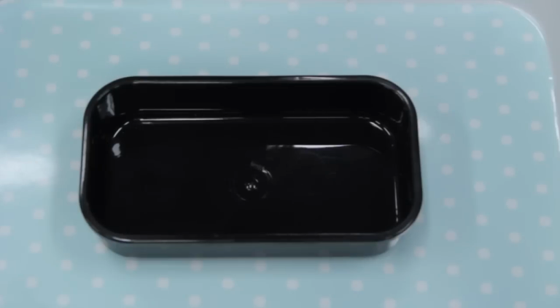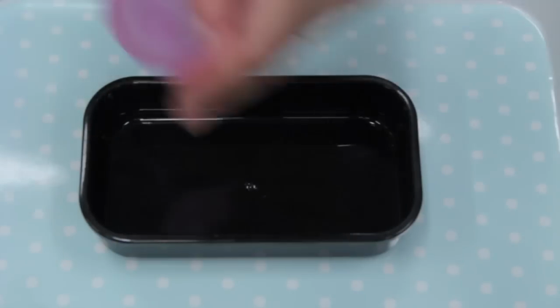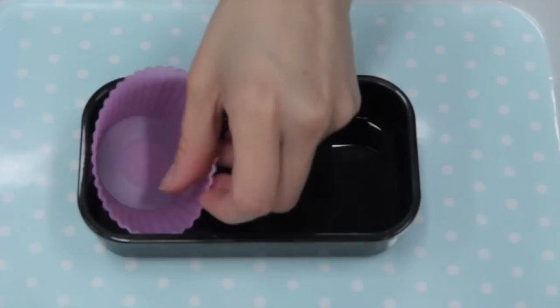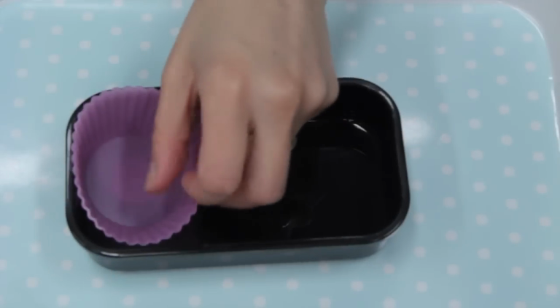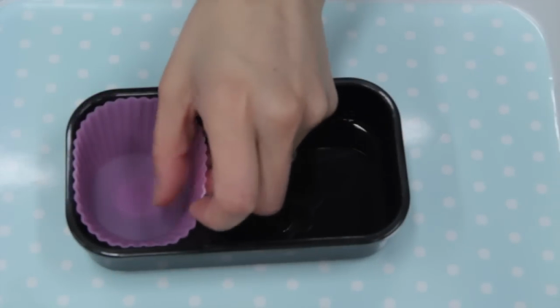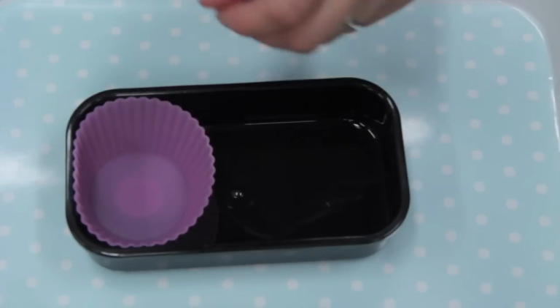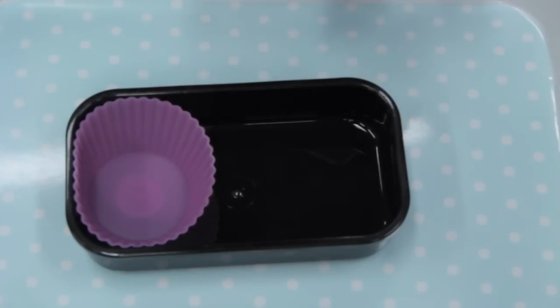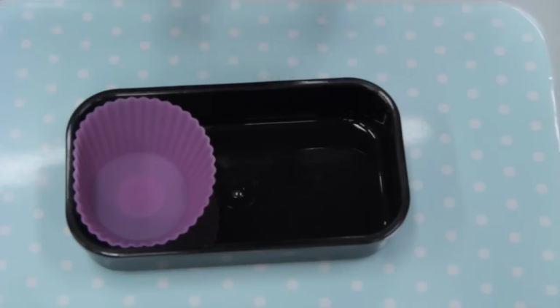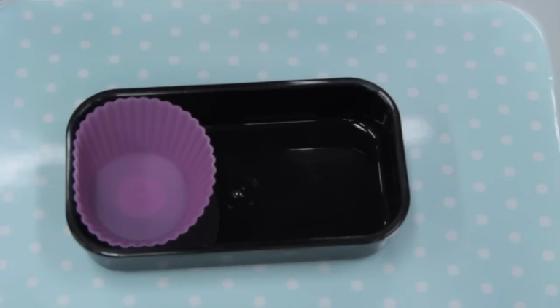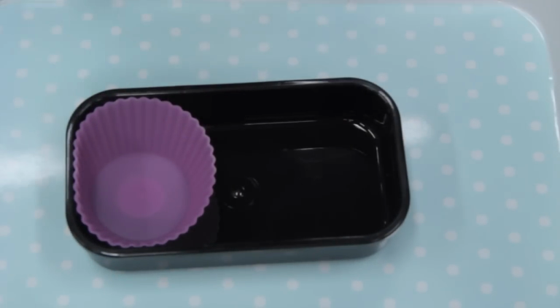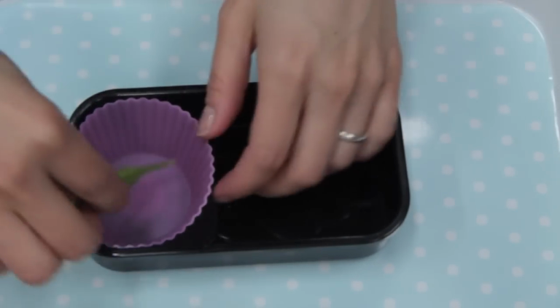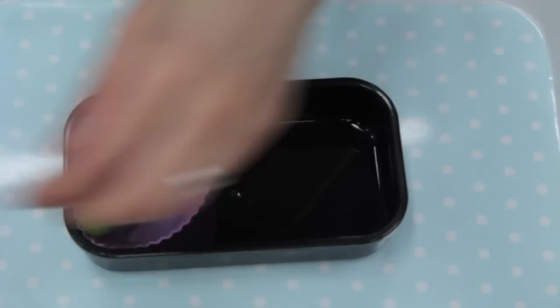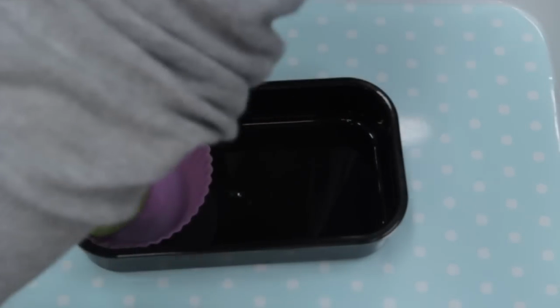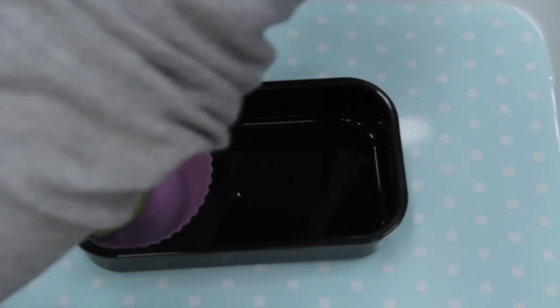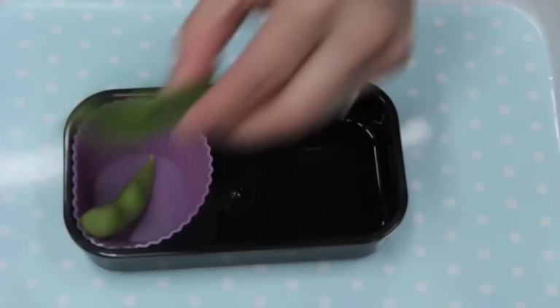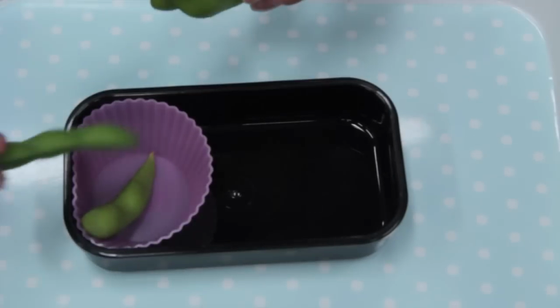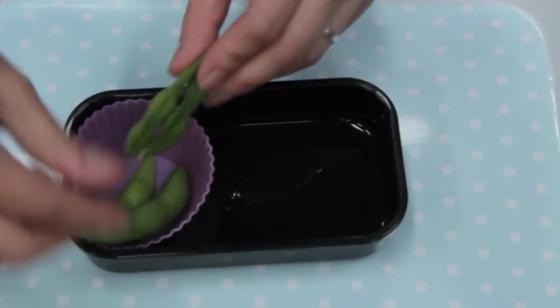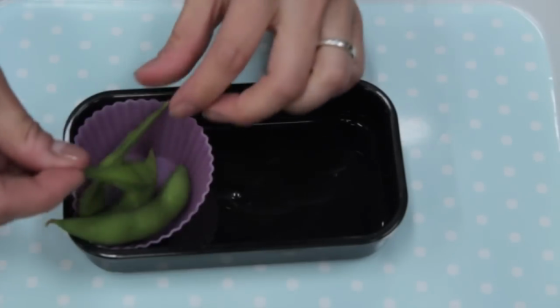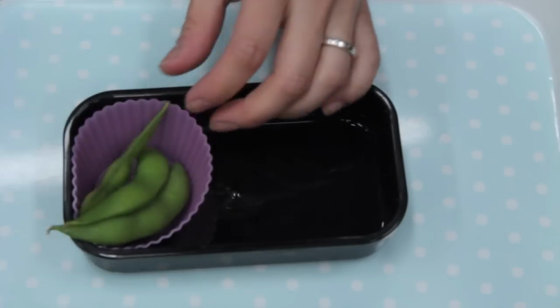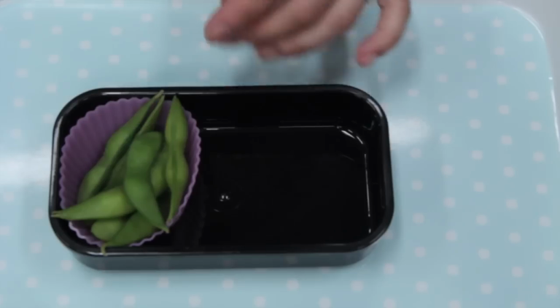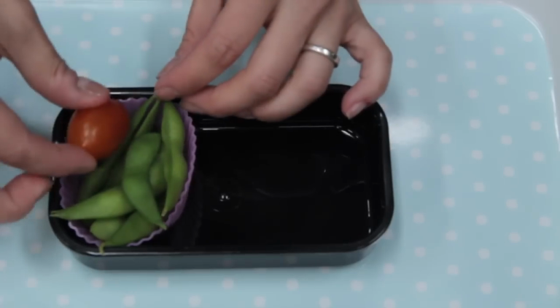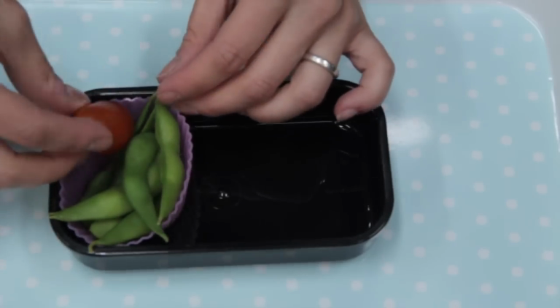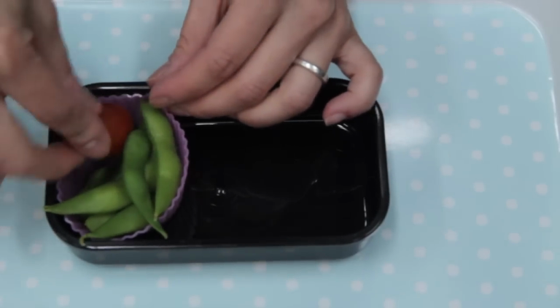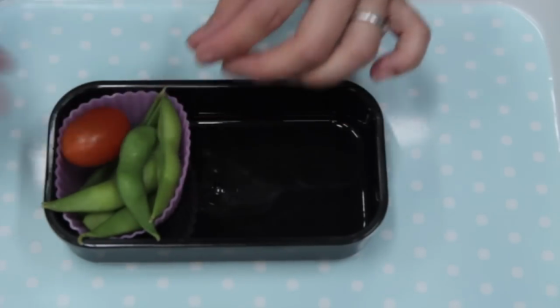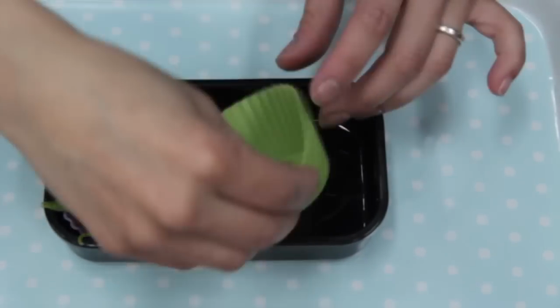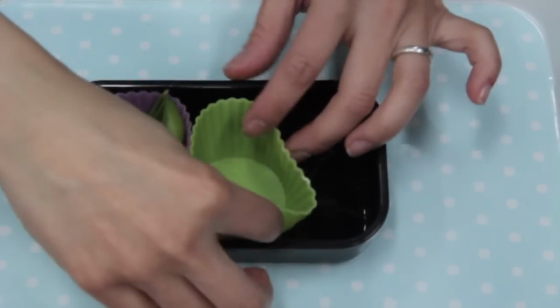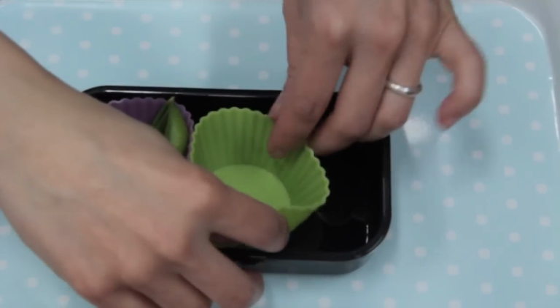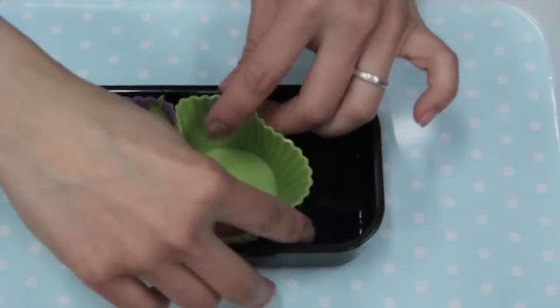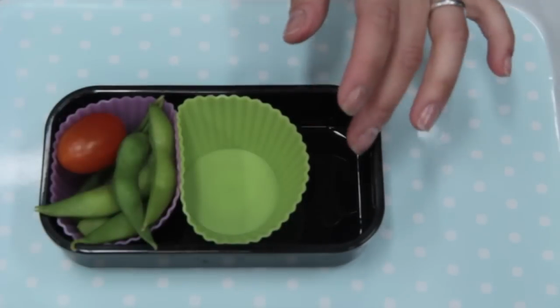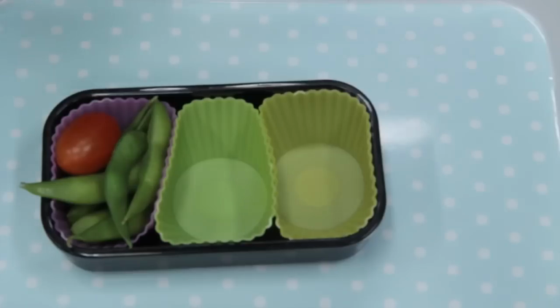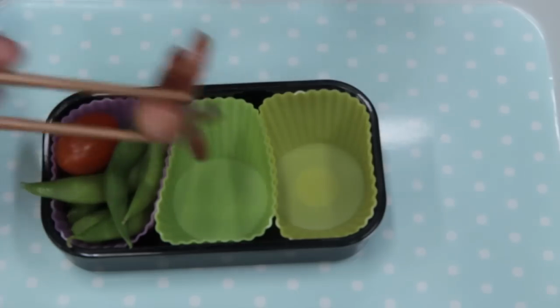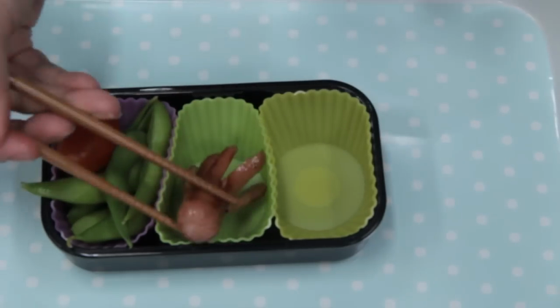Next we just have to assemble the bento. I'm using some silicone liners here to put in my side dishes. Here are some cooked edamame and a cherry tomato. Next come the little sausages and some prepared hijiki salad that I bought at the supermarket.